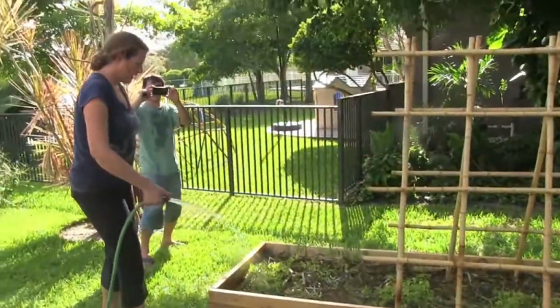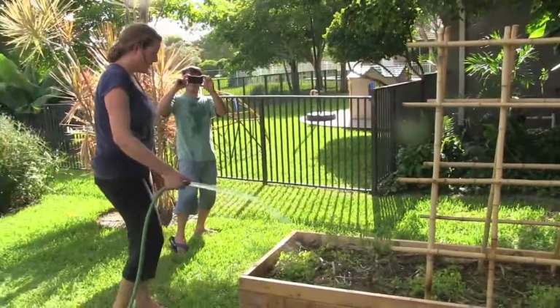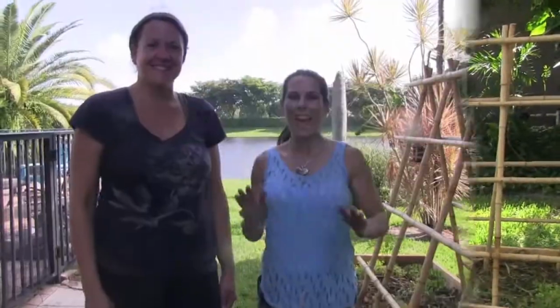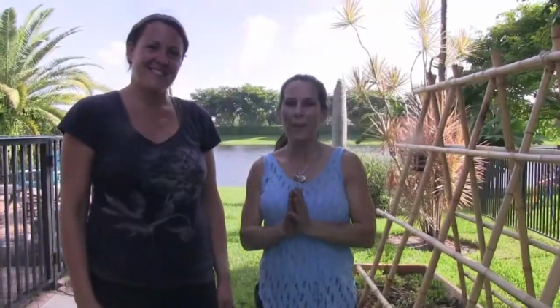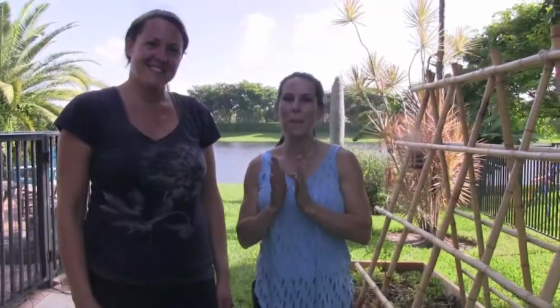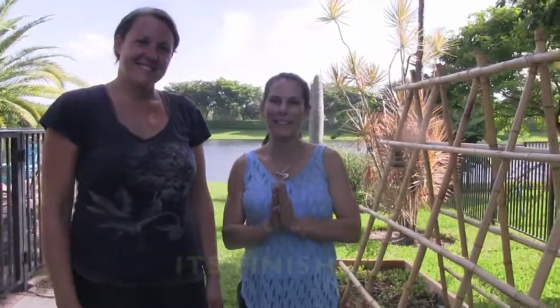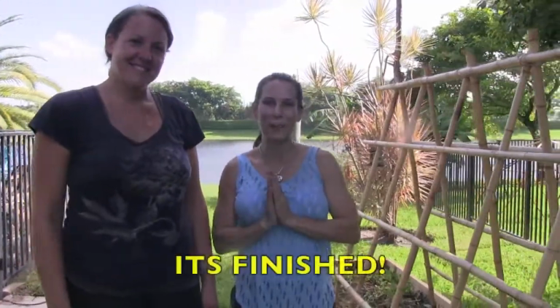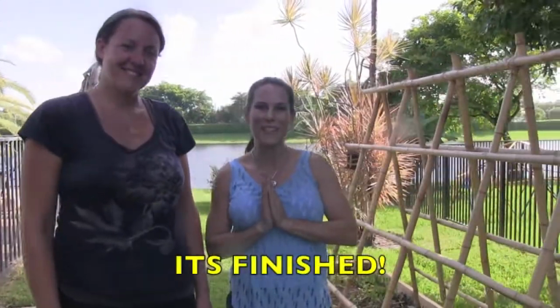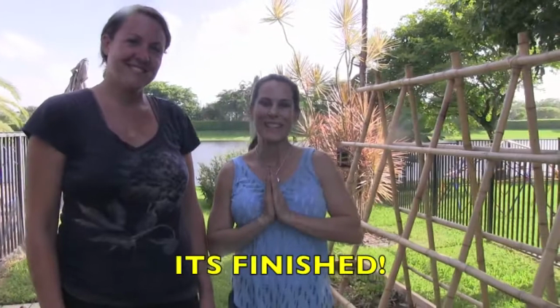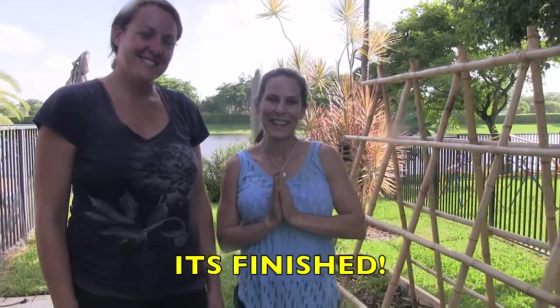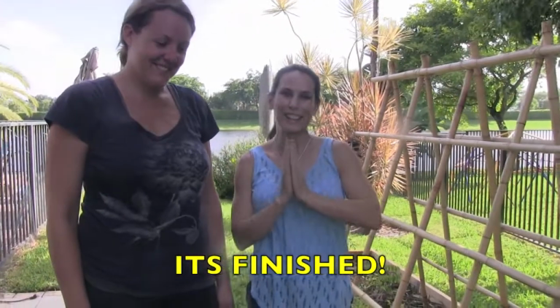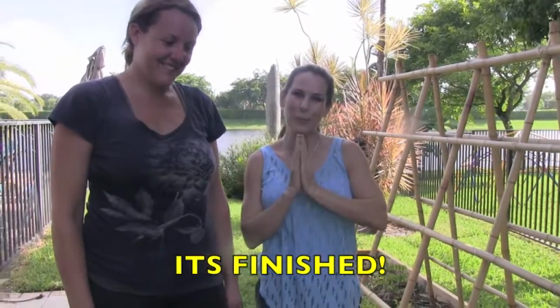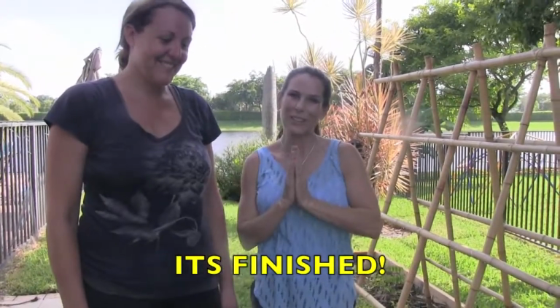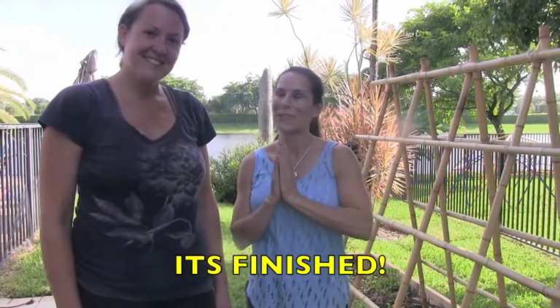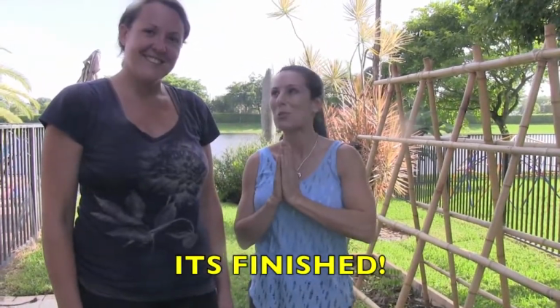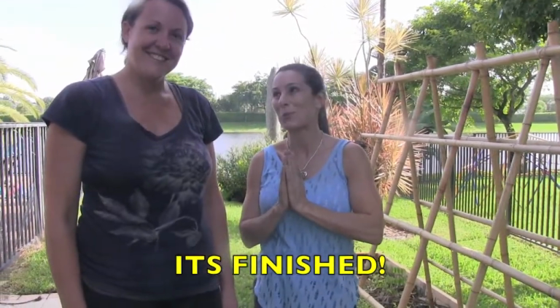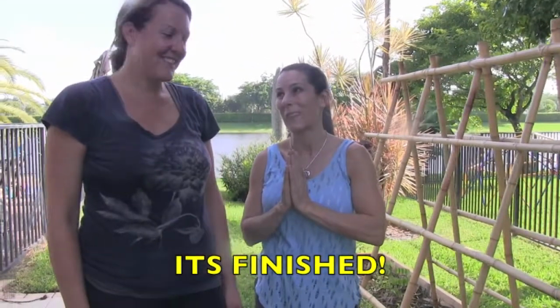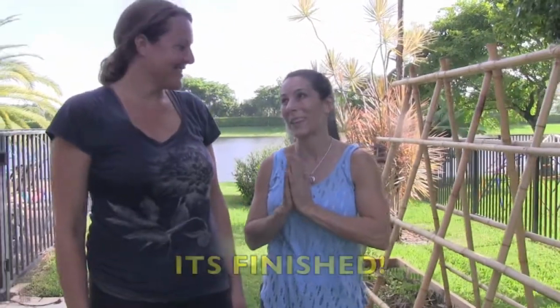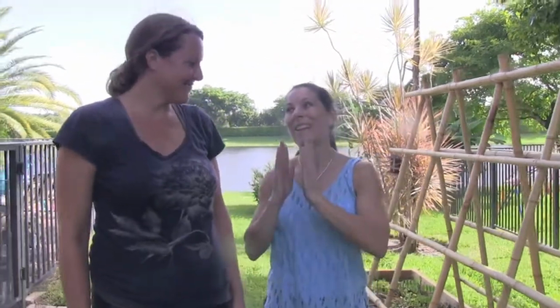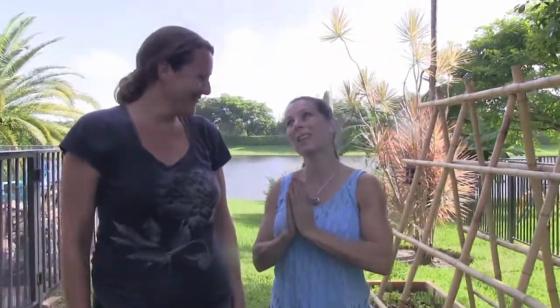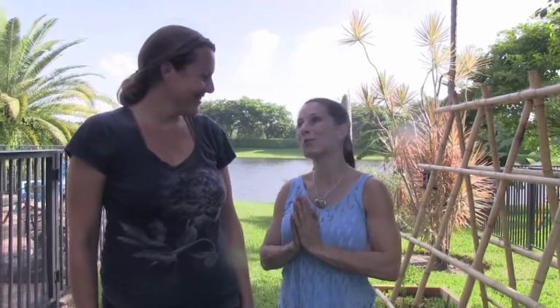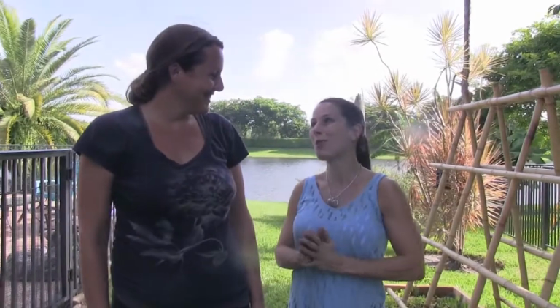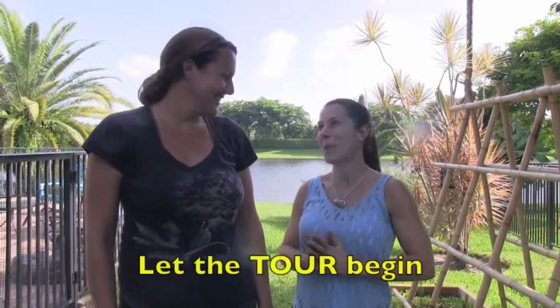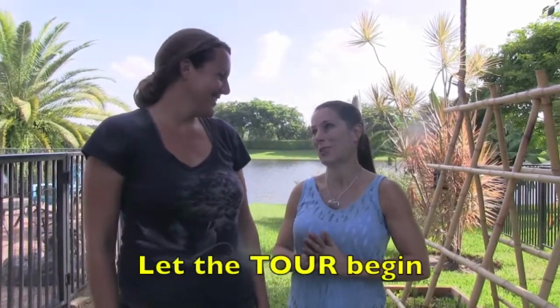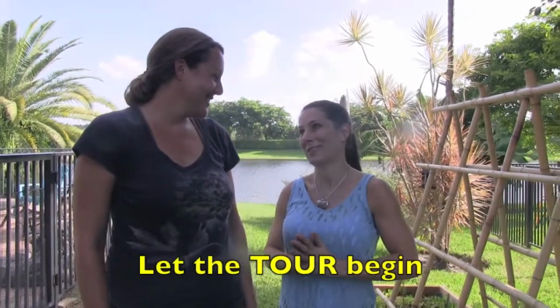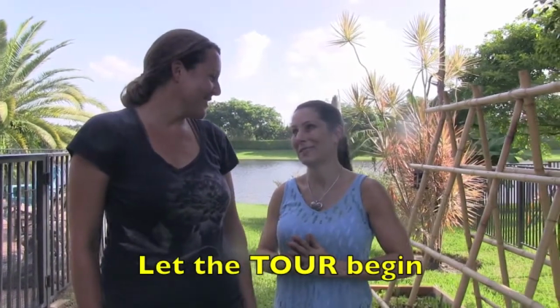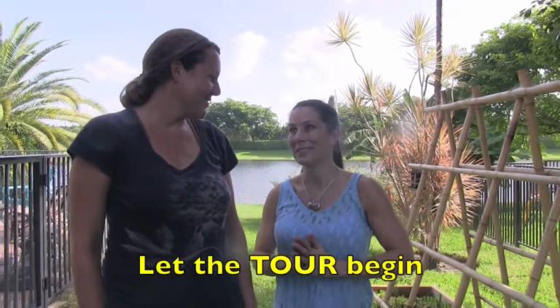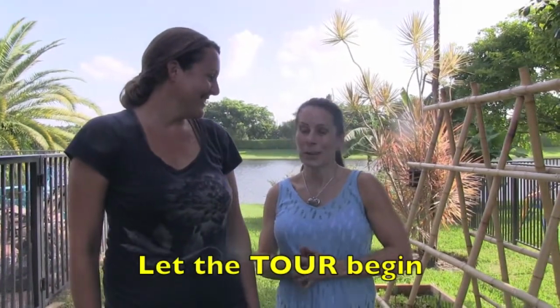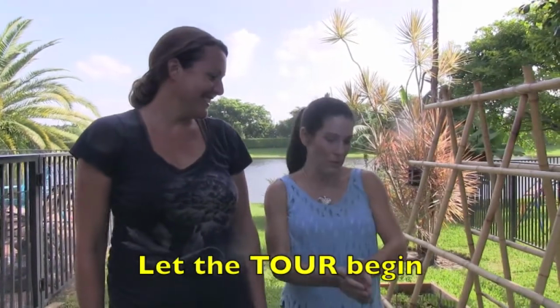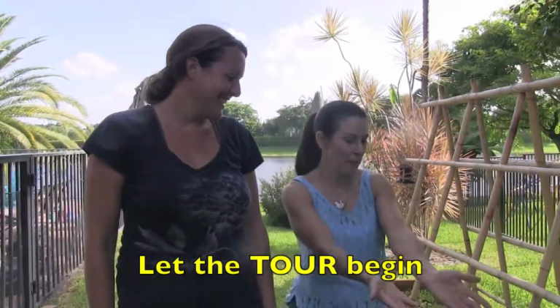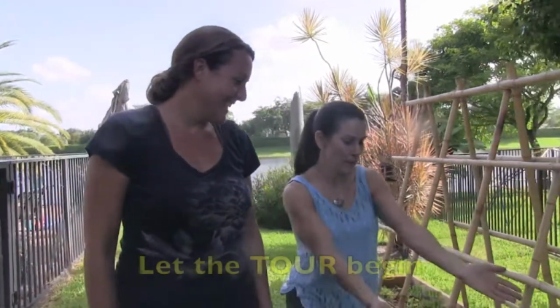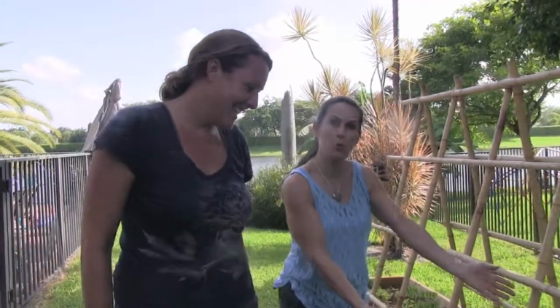The health and abundance garden is in. It's finished and it's beautiful, everybody. Thank you so much, Cheryl. You're welcome, Laura. Show, tell everyone, give us a tour.